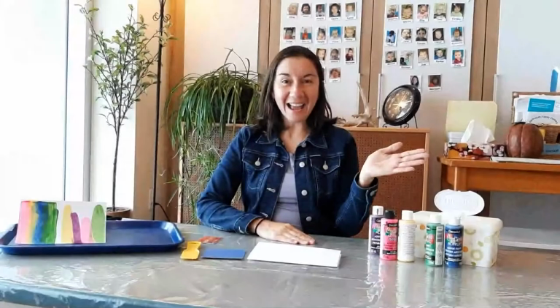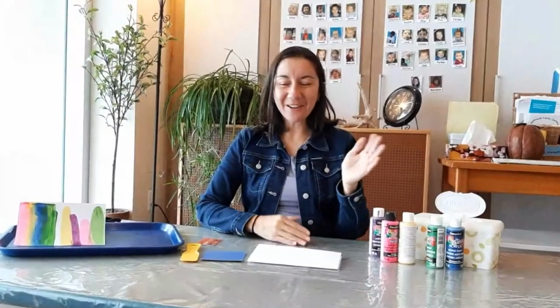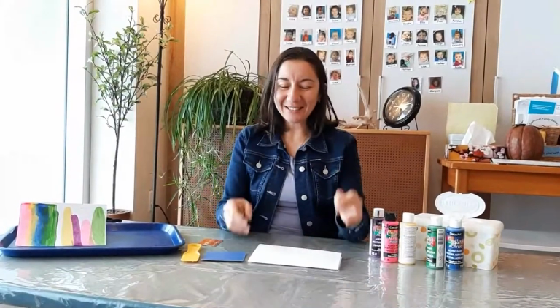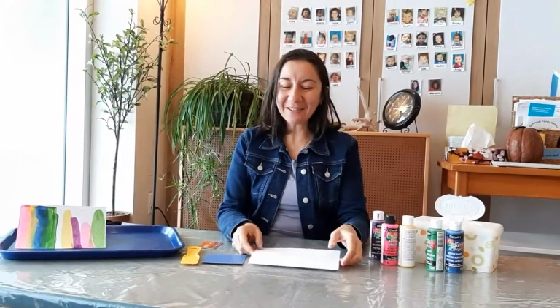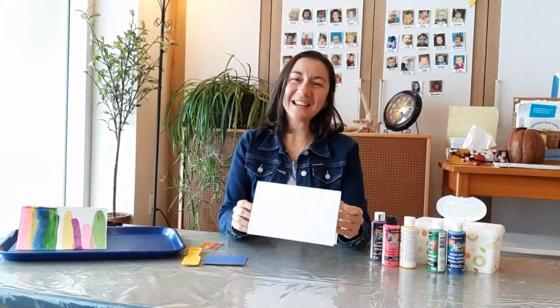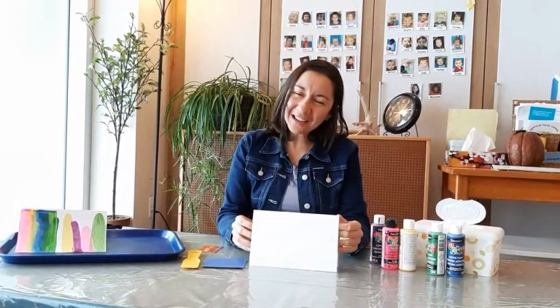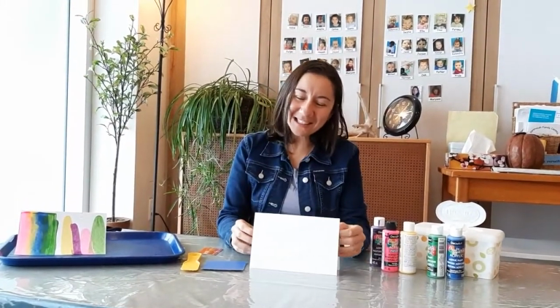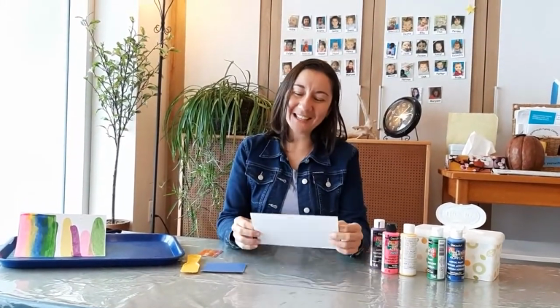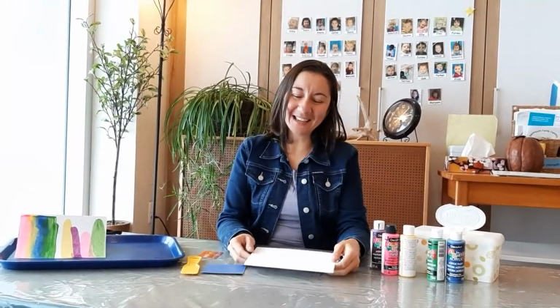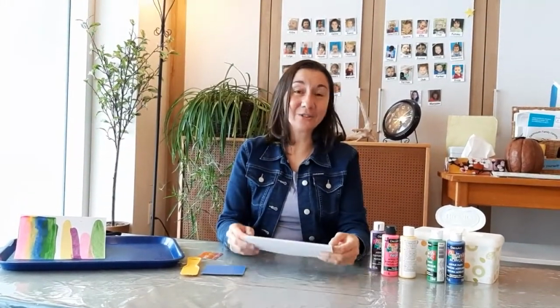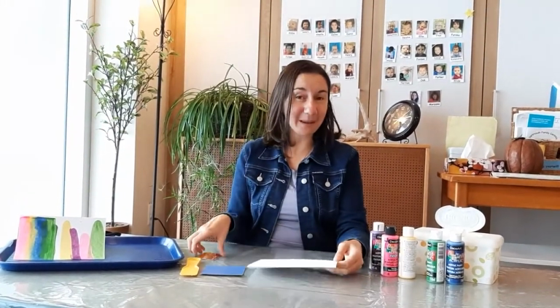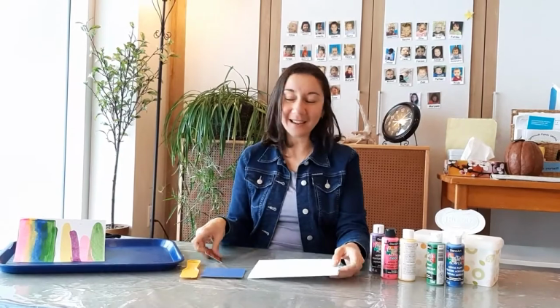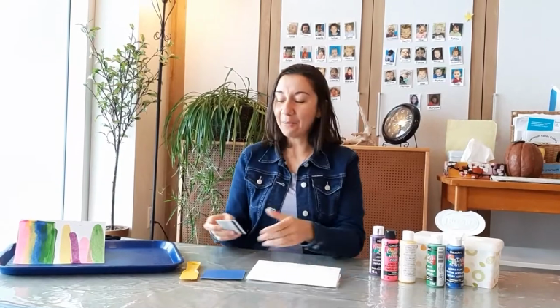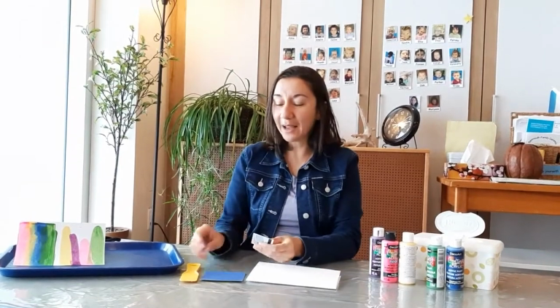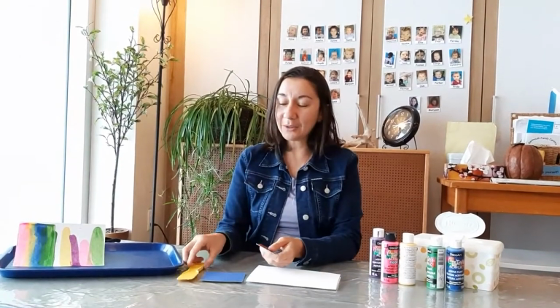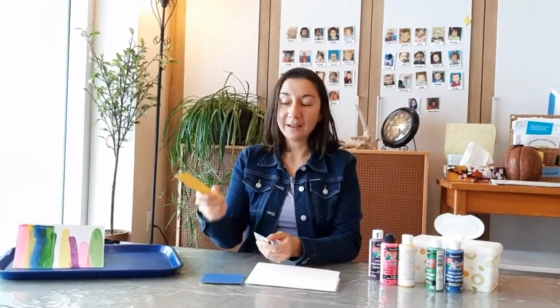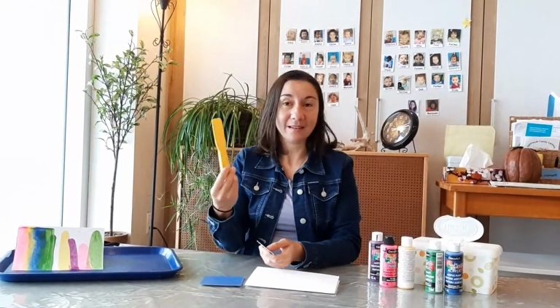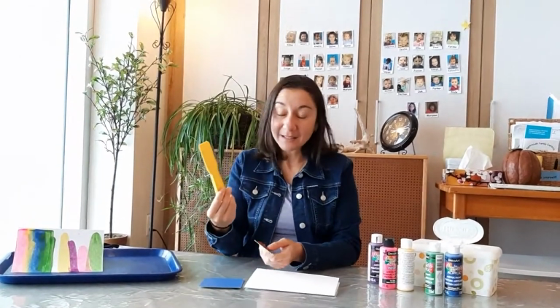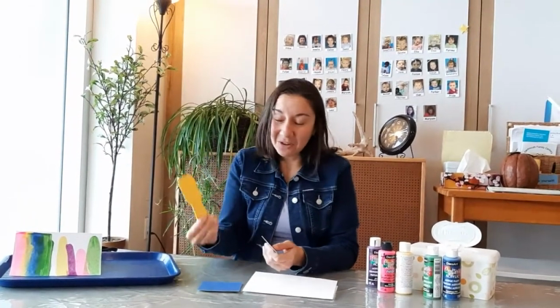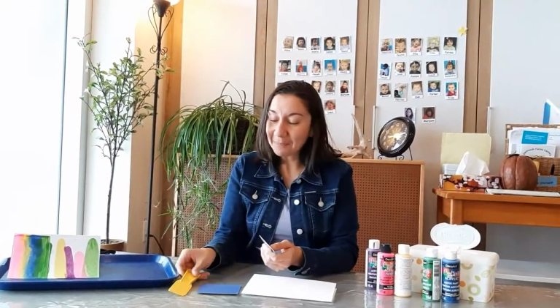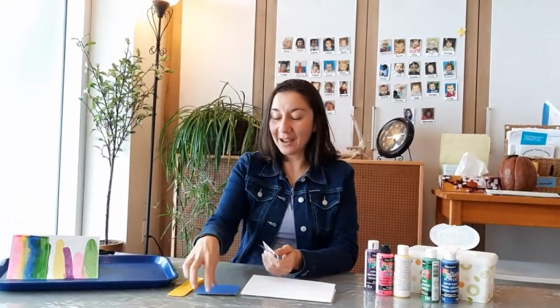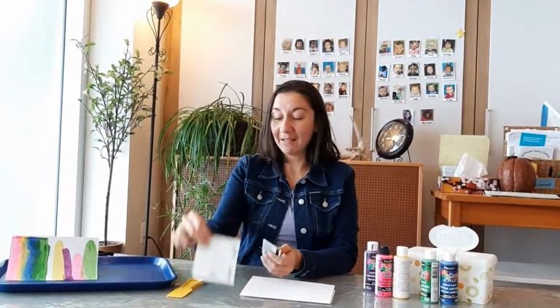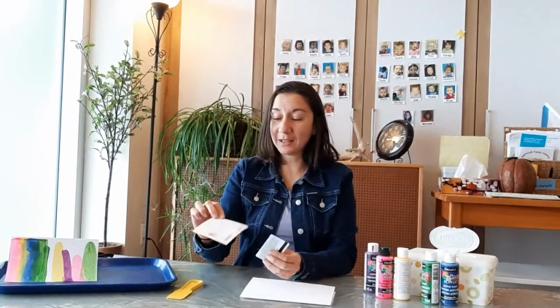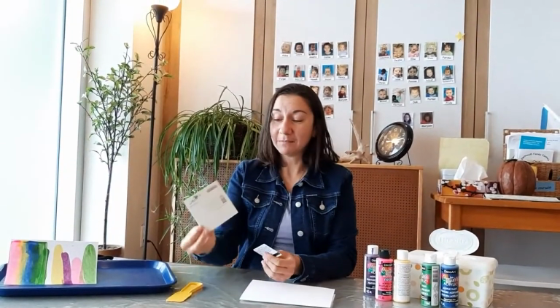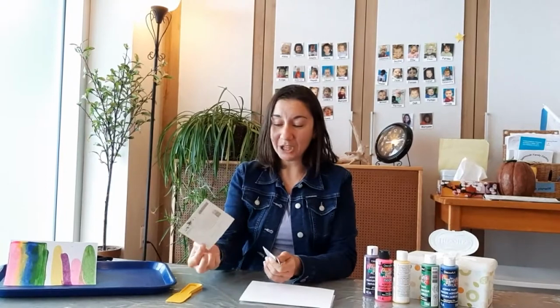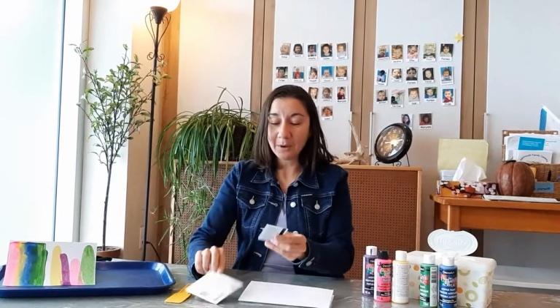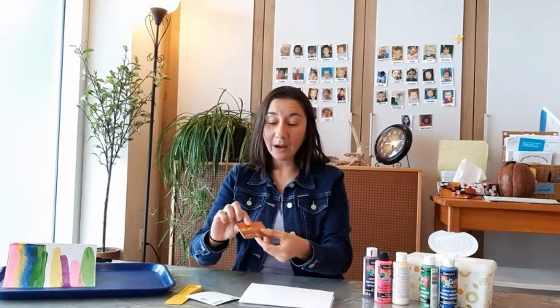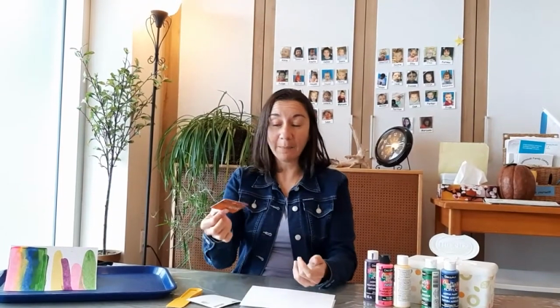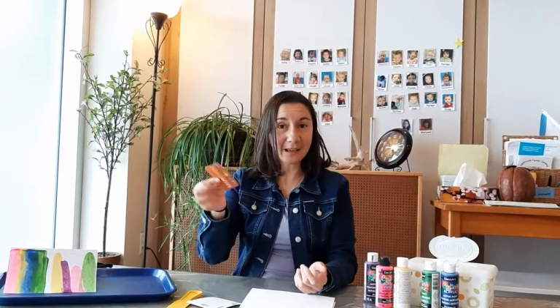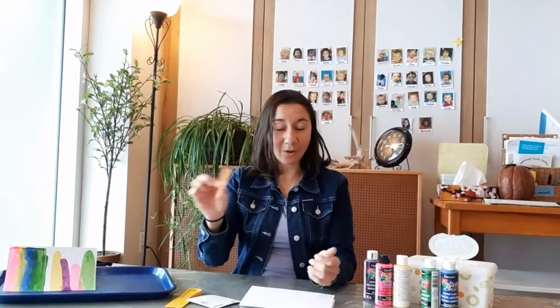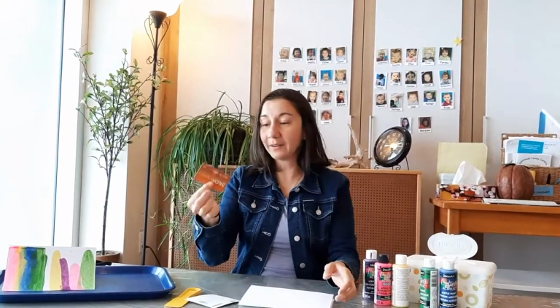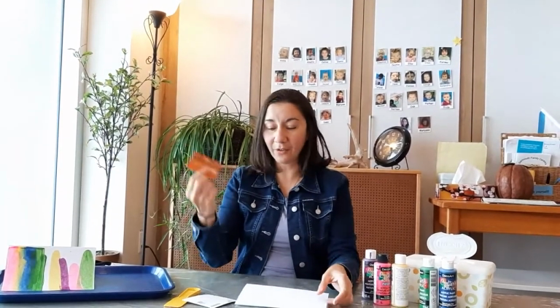Hi everybody, today we have another new activity. It's called scrap painting and we can use a regular spatula, just a paint chip, or a plastic old gift card.